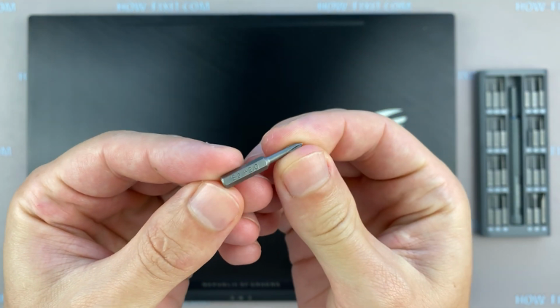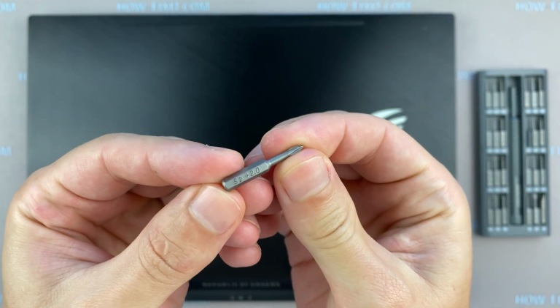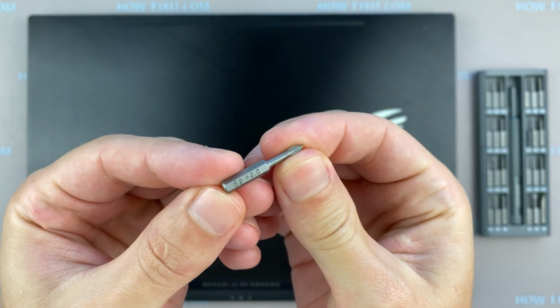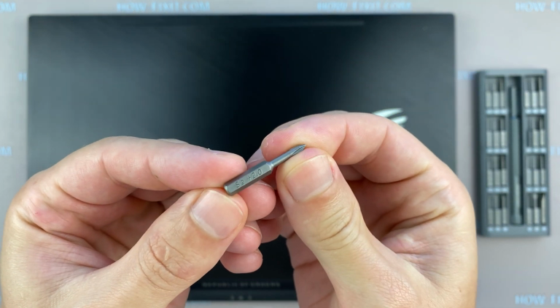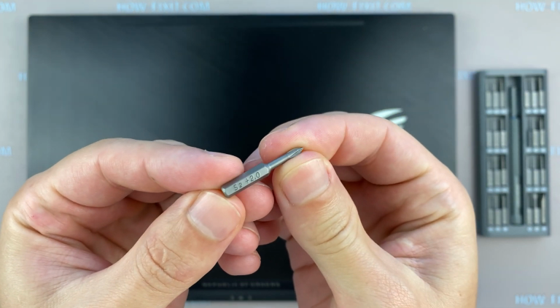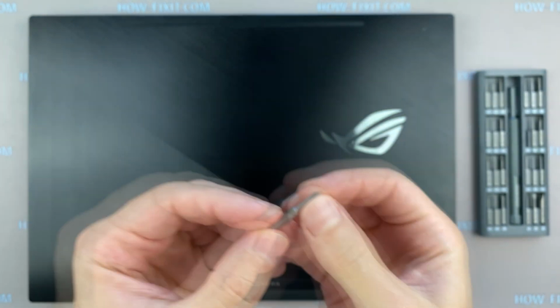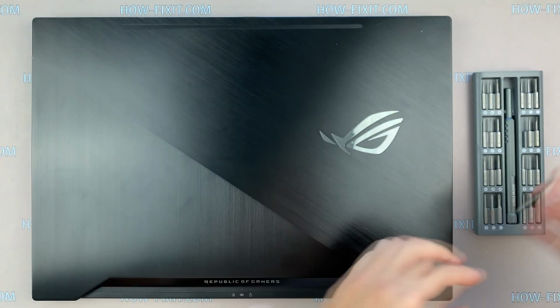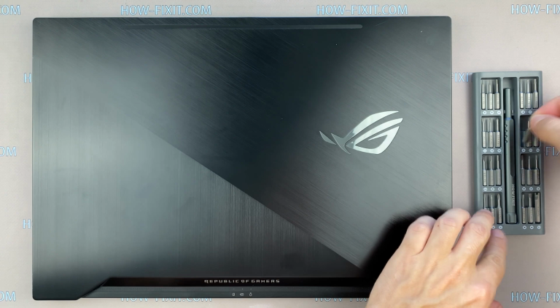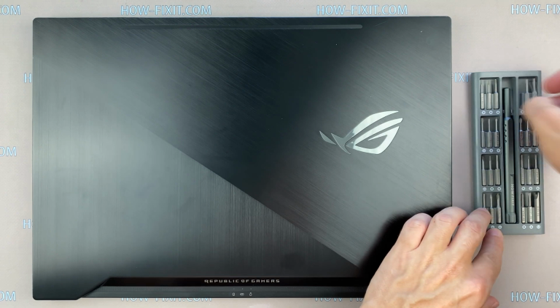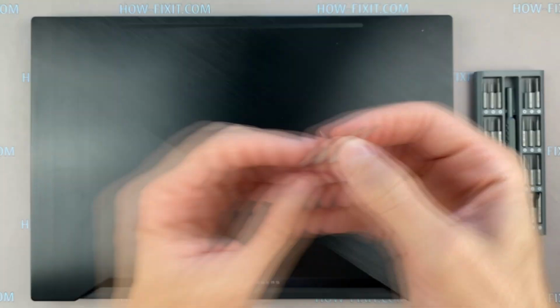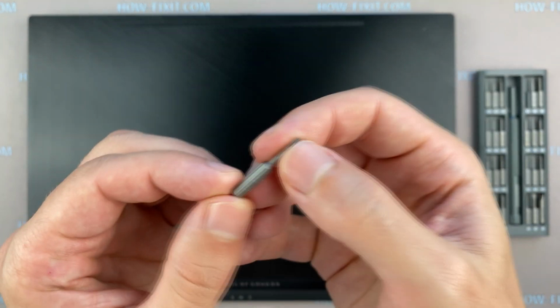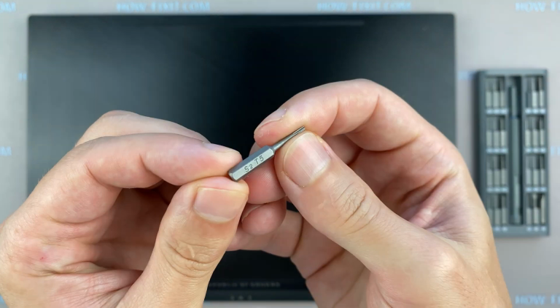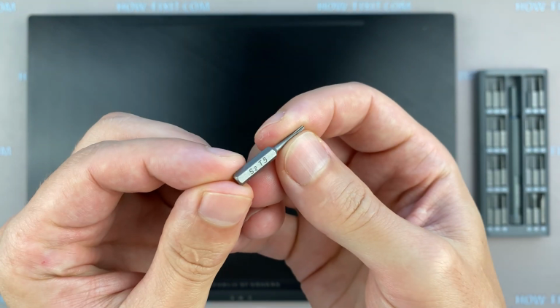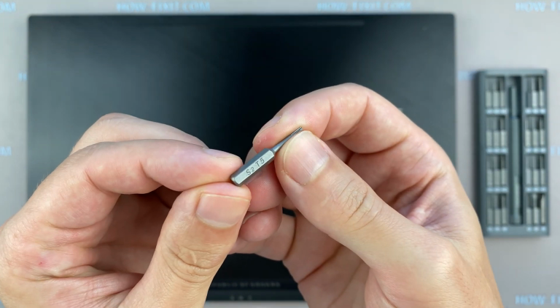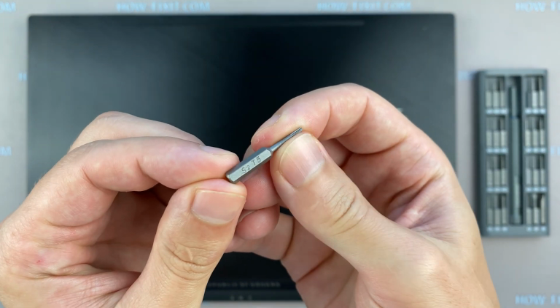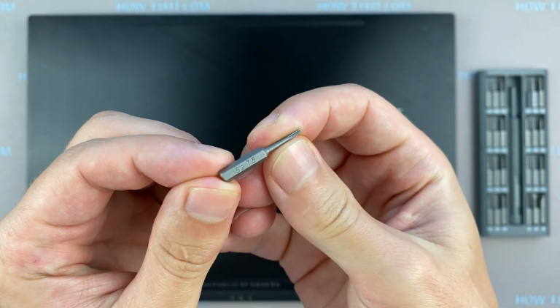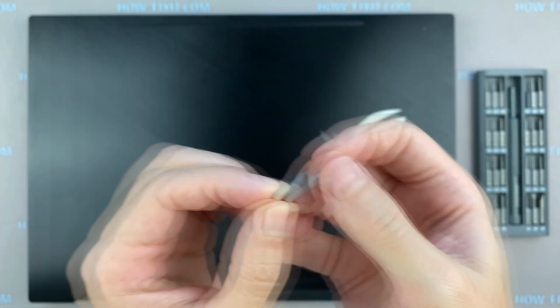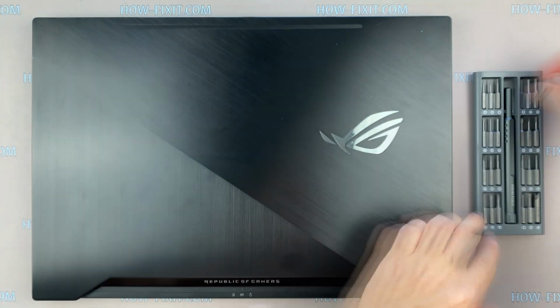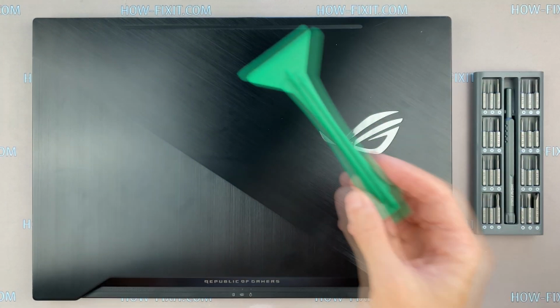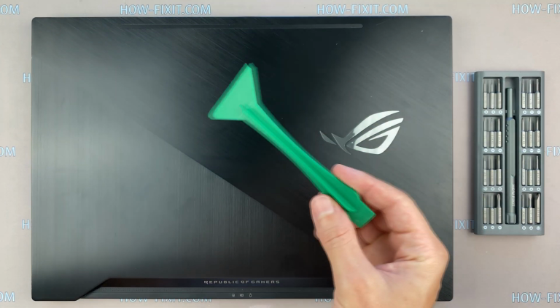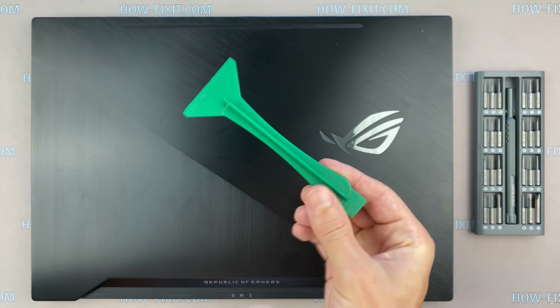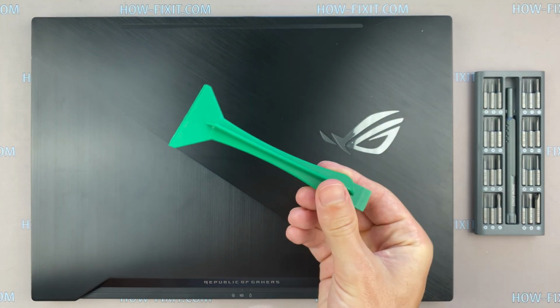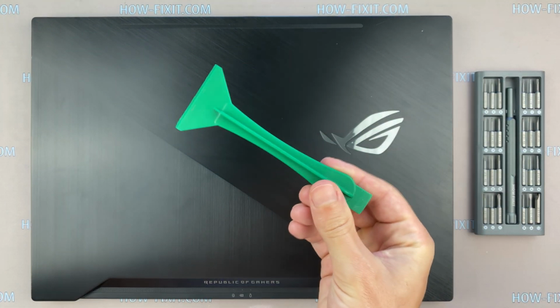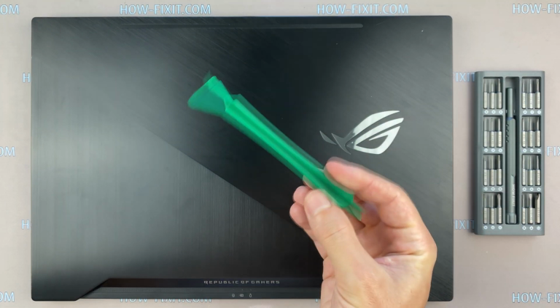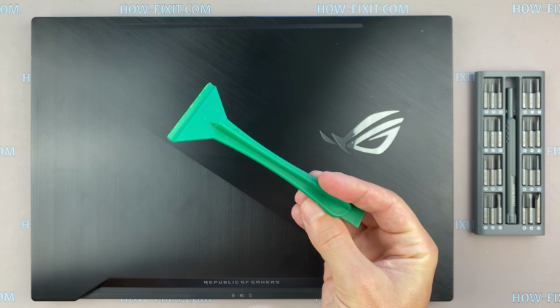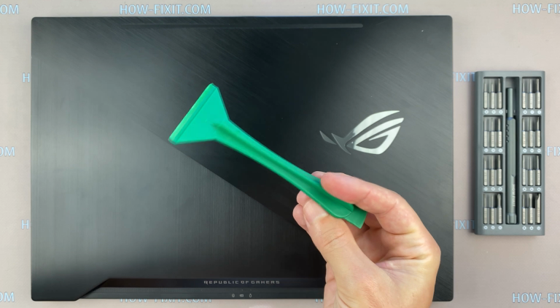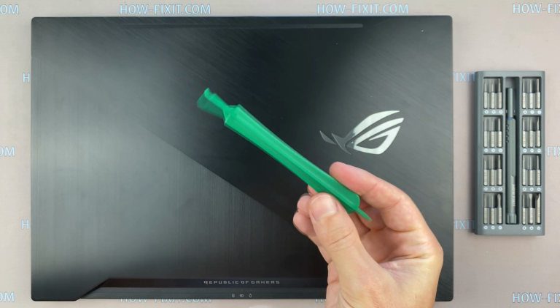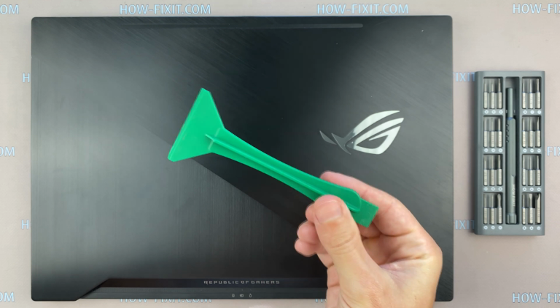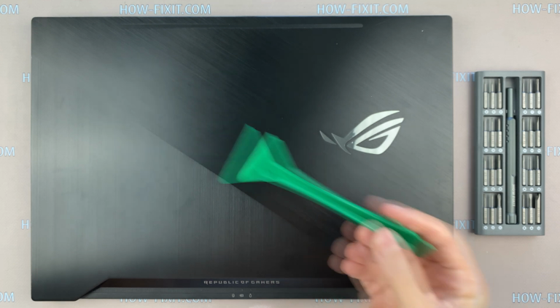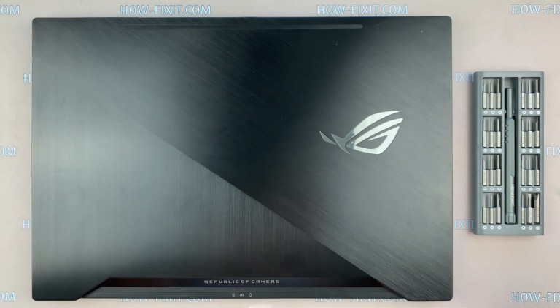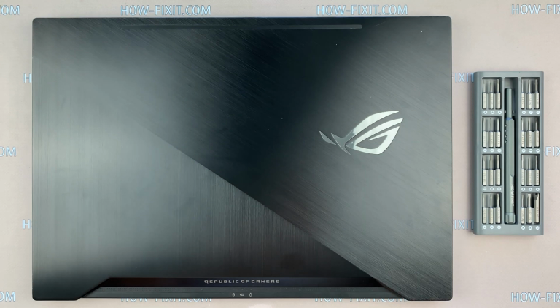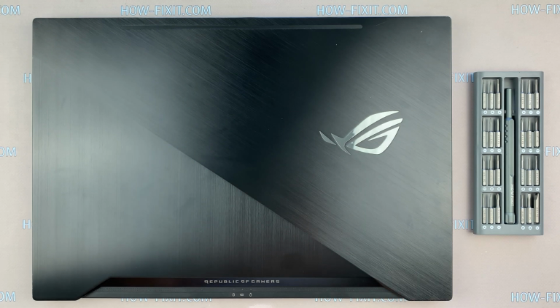Phillips 1 or 2 screwdriver. Torx T5 screwdriver. Plastic tool. In the description, I left a link where to buy all necessary tools.